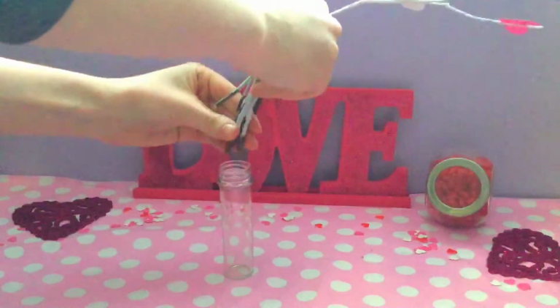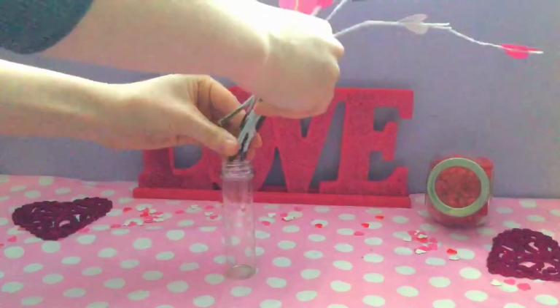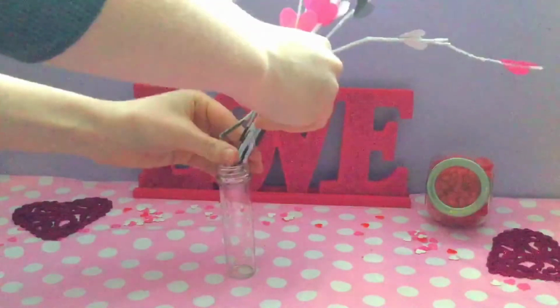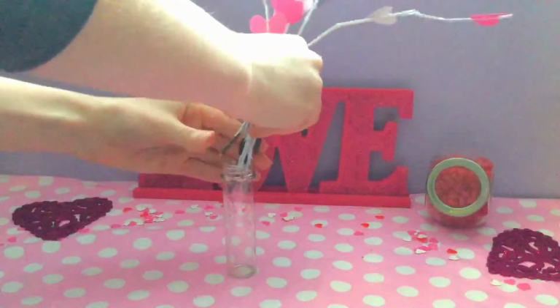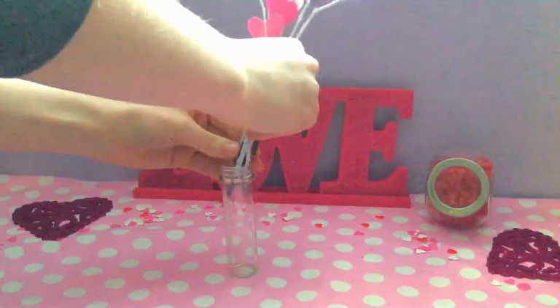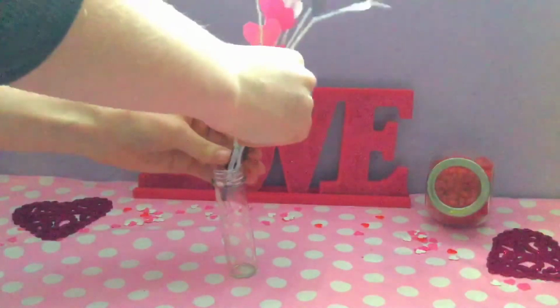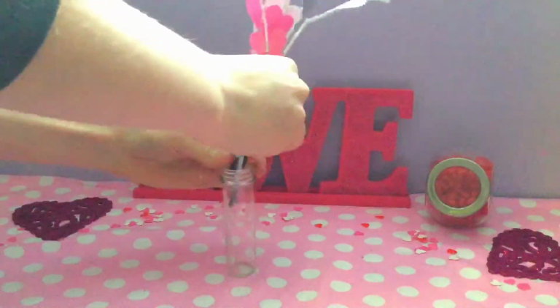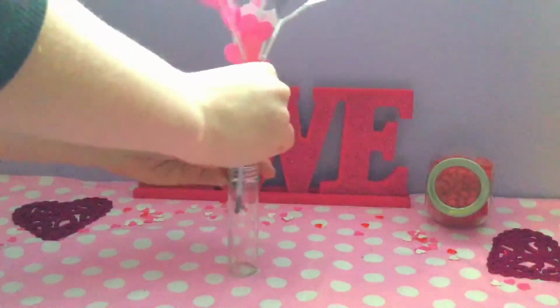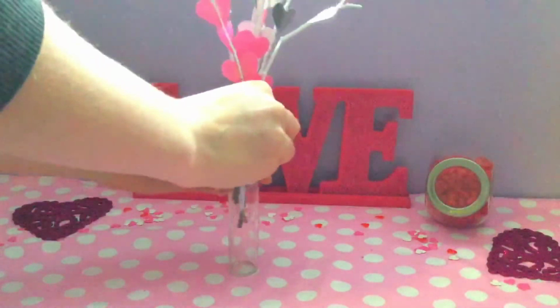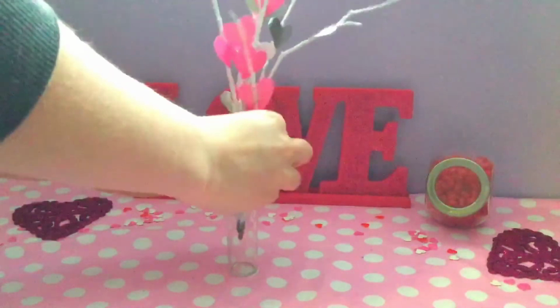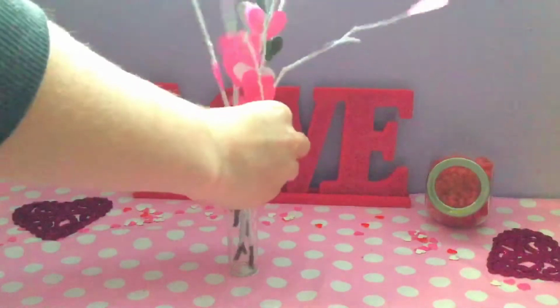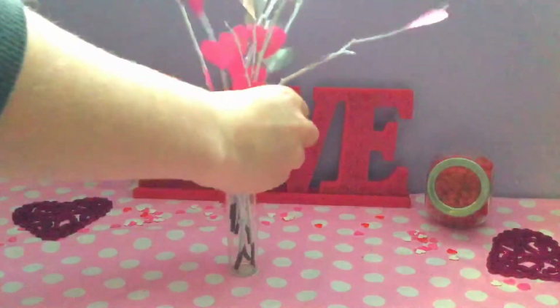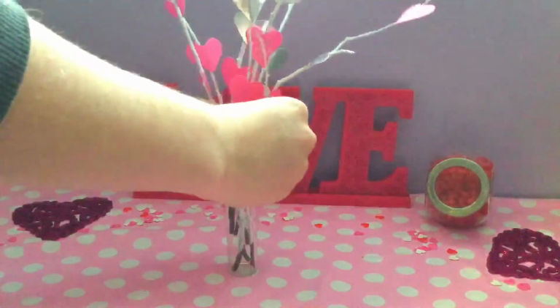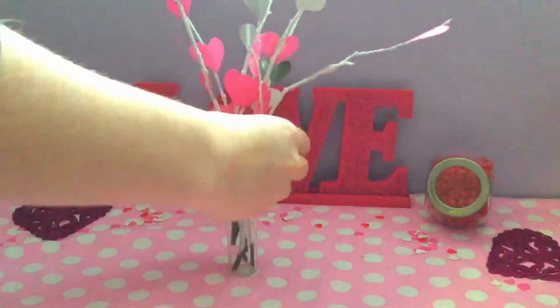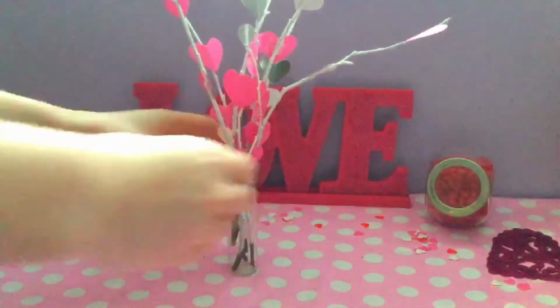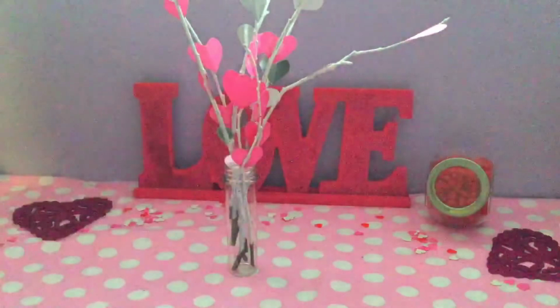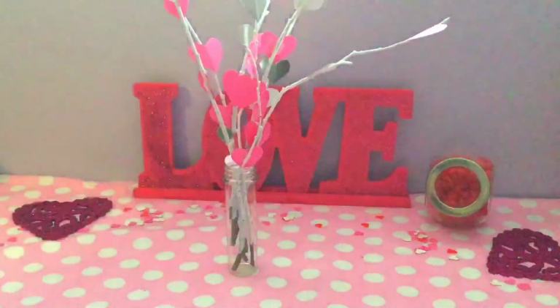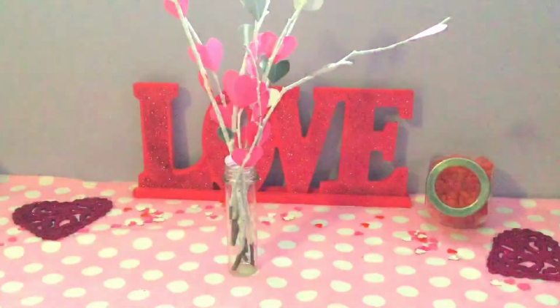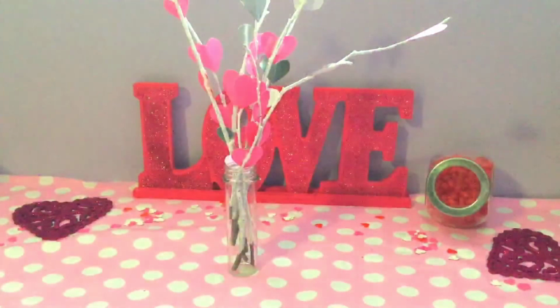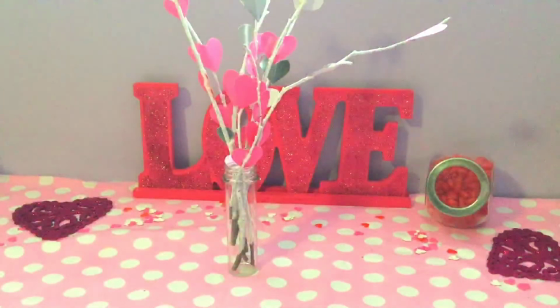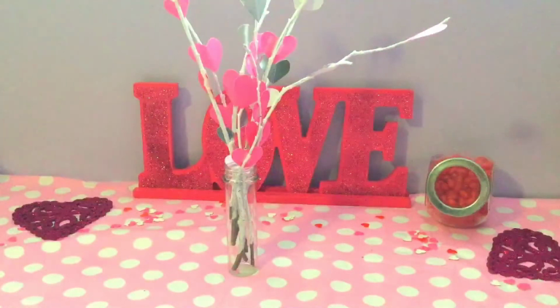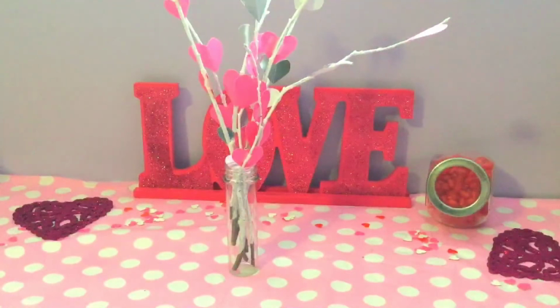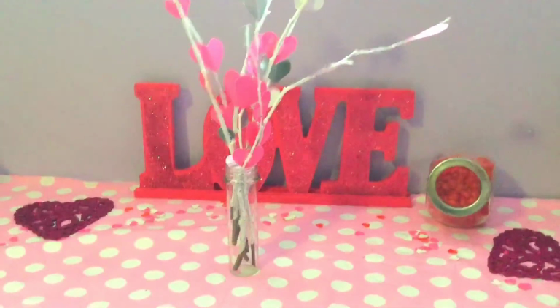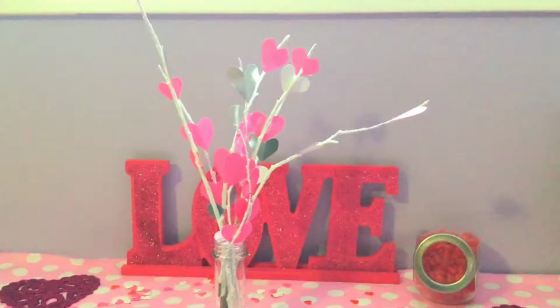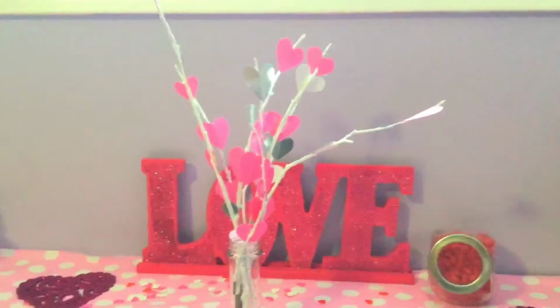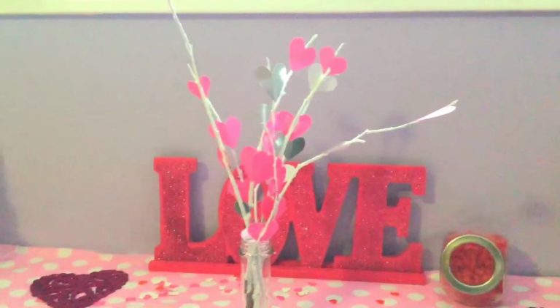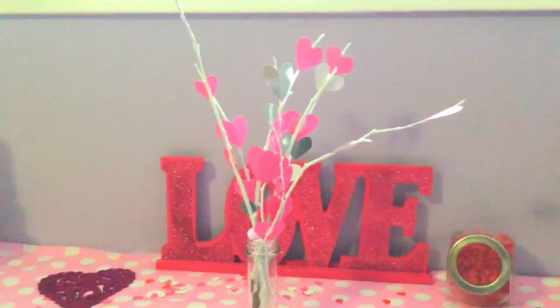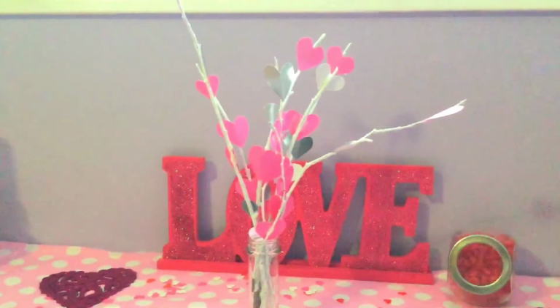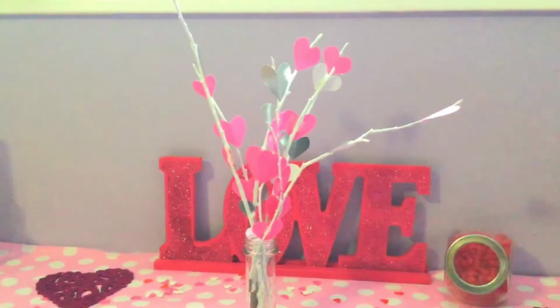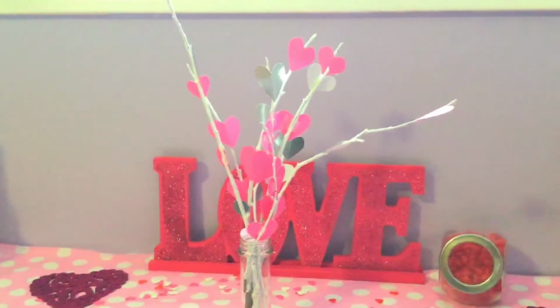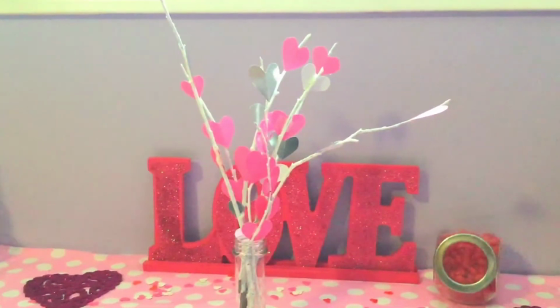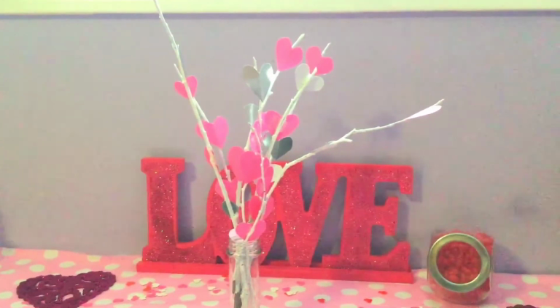After you've finished that, just add them into some sort of vase. I added them into a little clear container and that was it — so you're all done with that one. It's very easy and super cute.